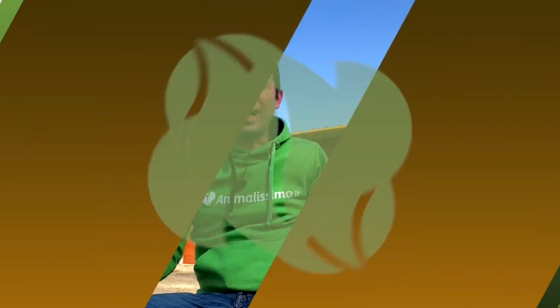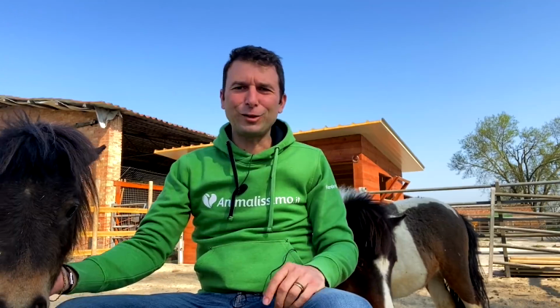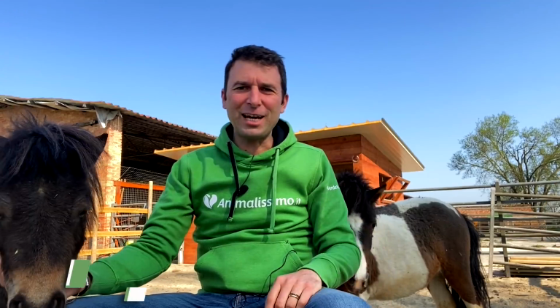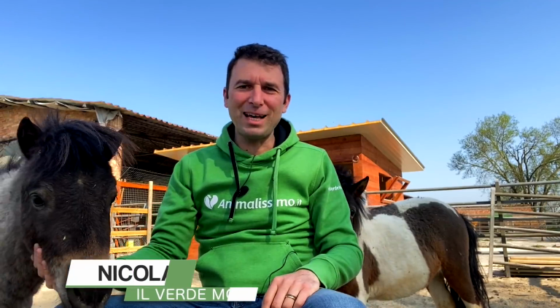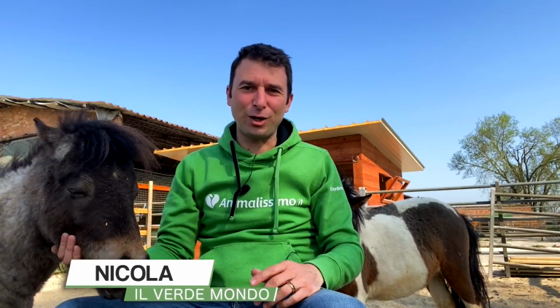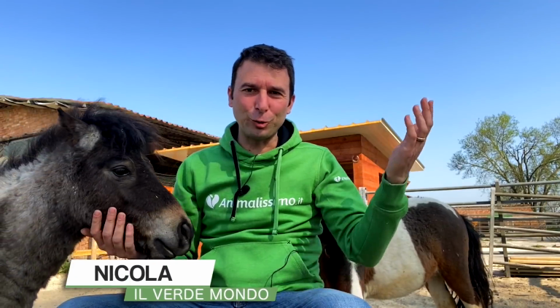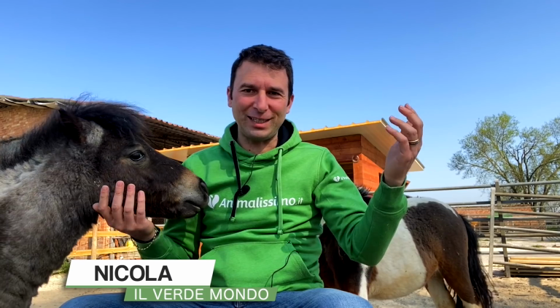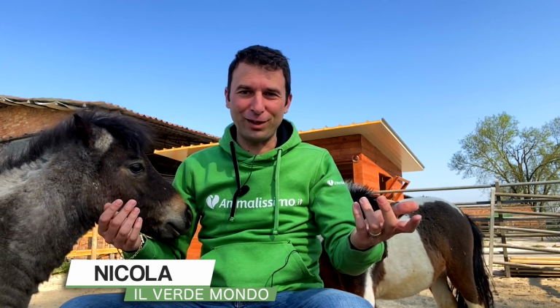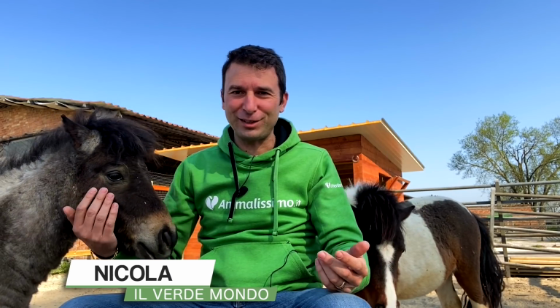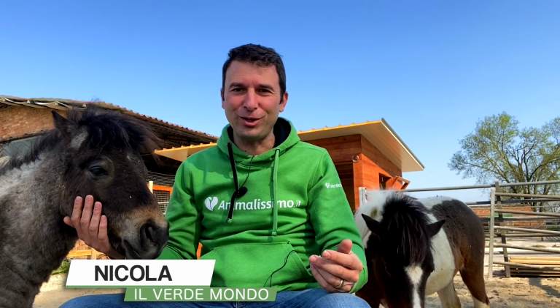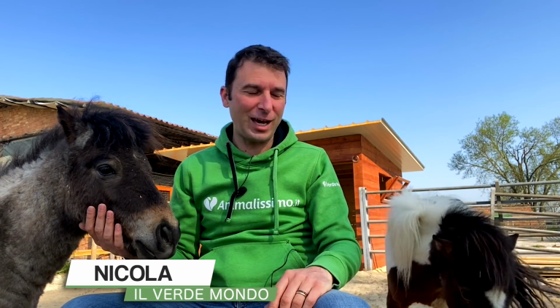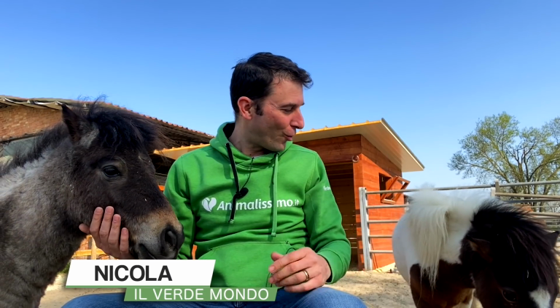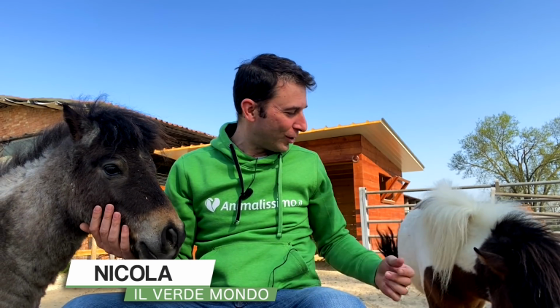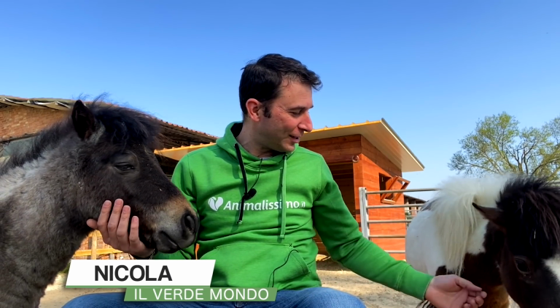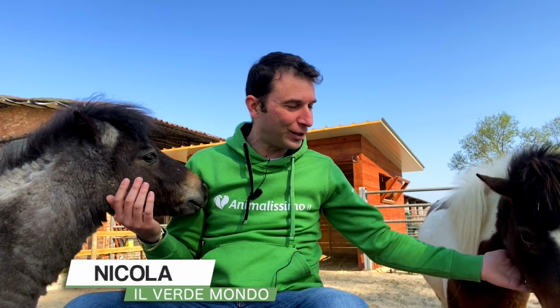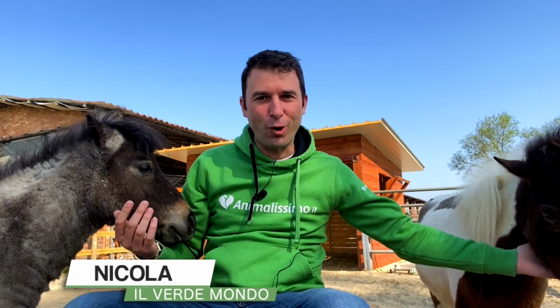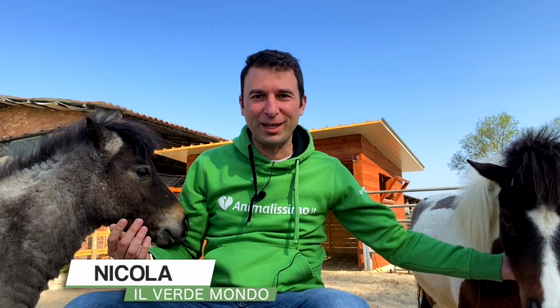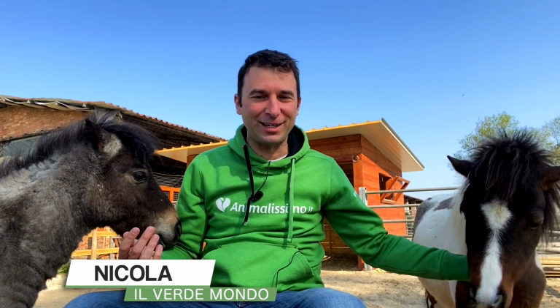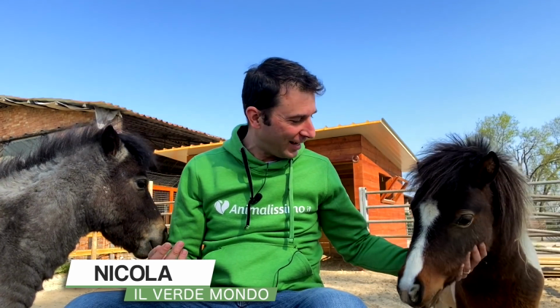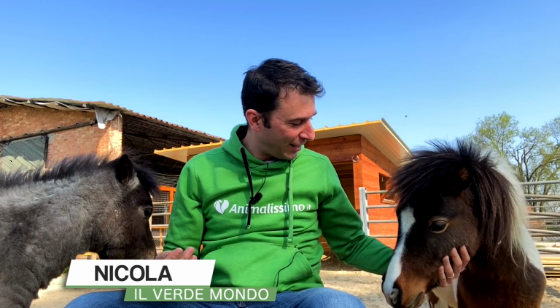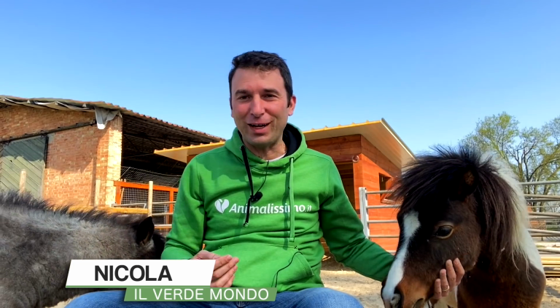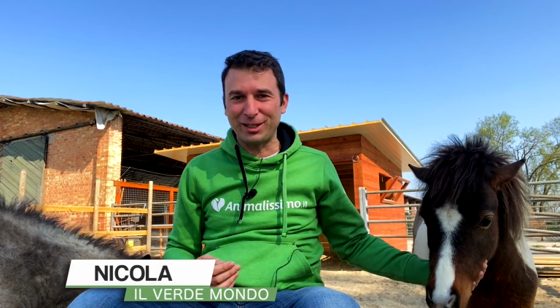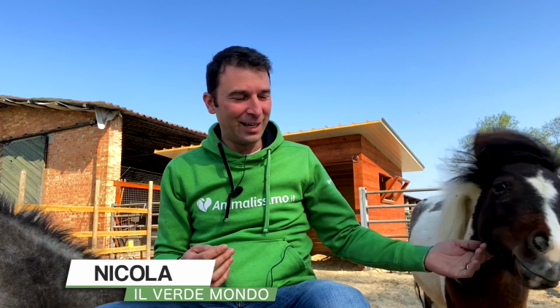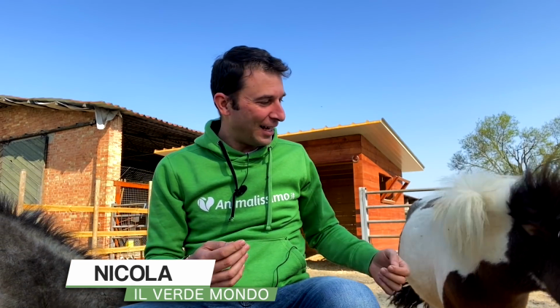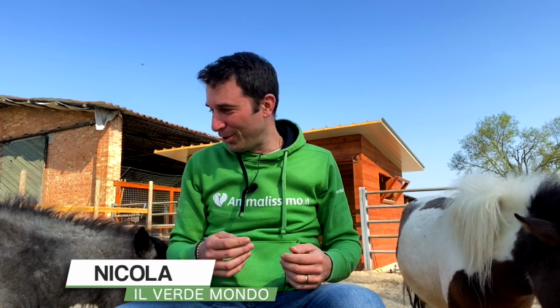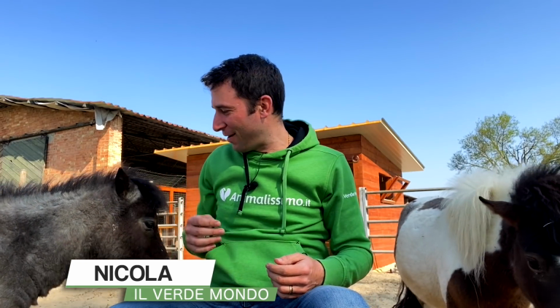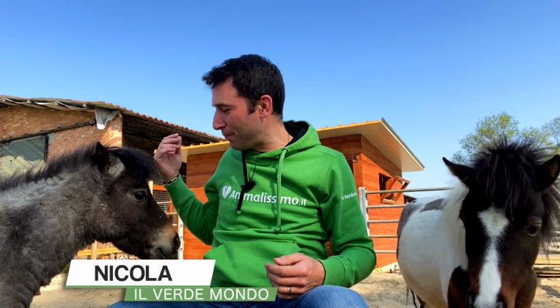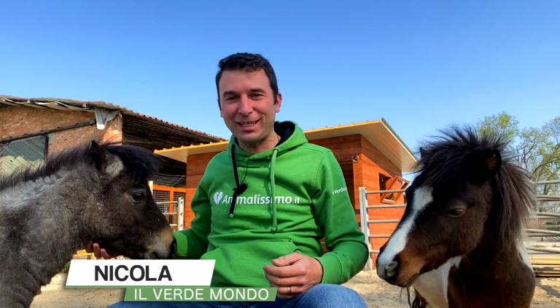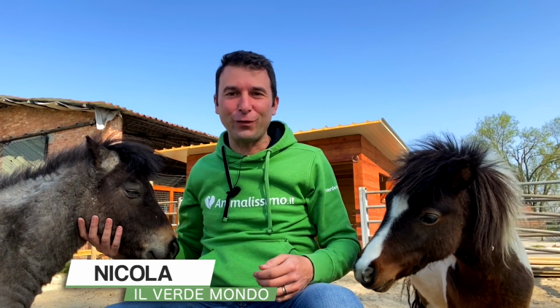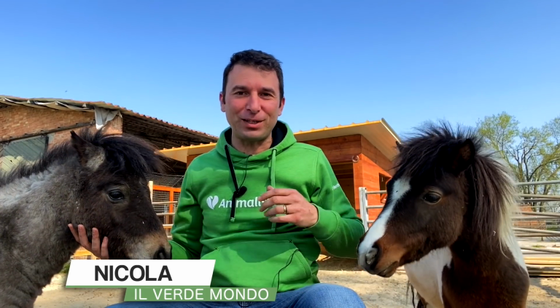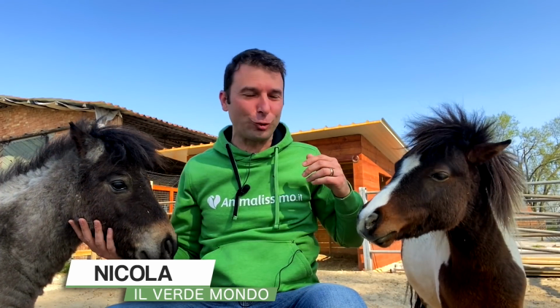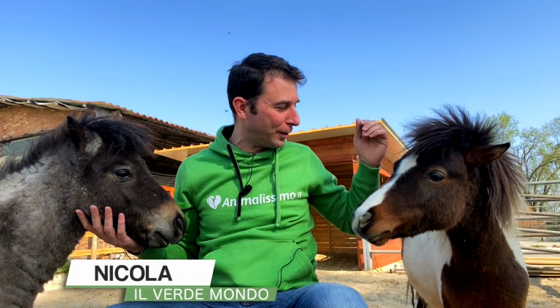Allevatori in erba, ciao a tutti! Lo avete visto: siamo con i nostri nuovi arrivi in fattoria. Ve li presento subito.